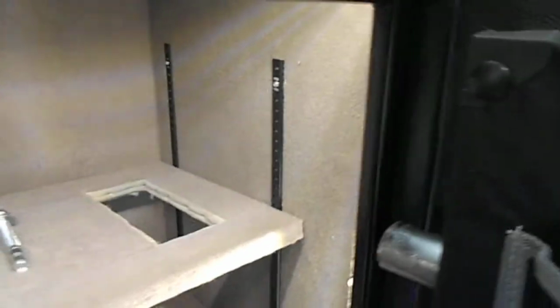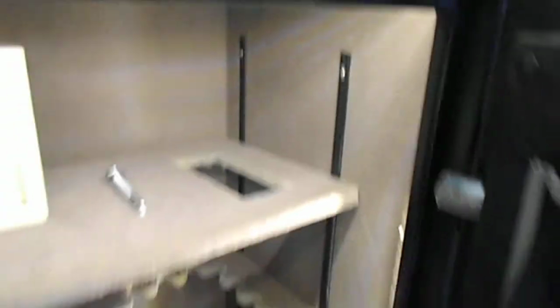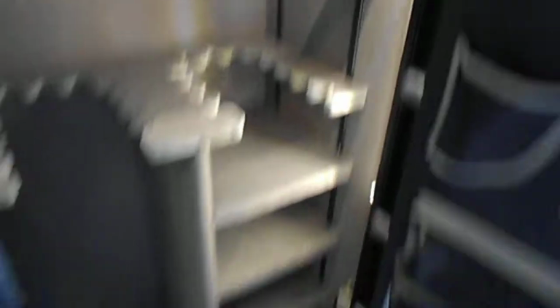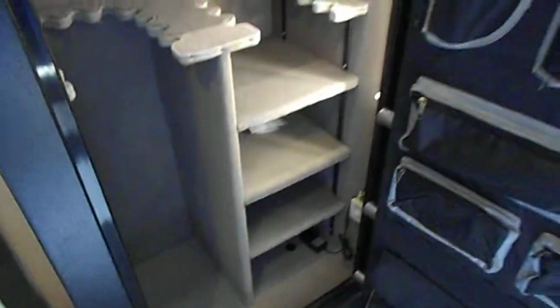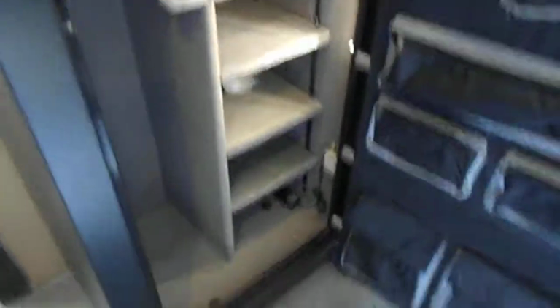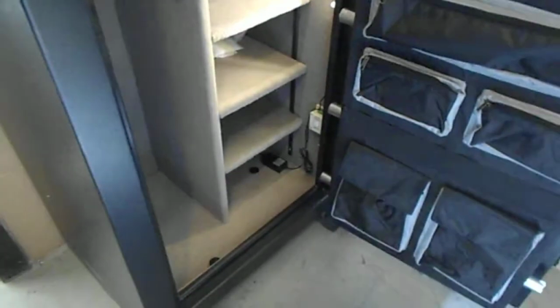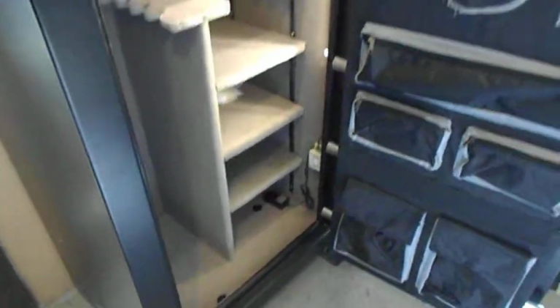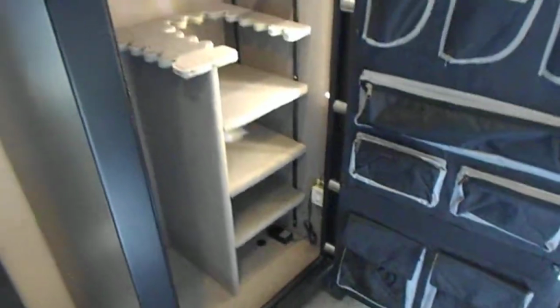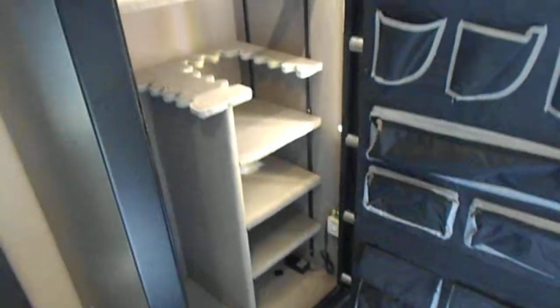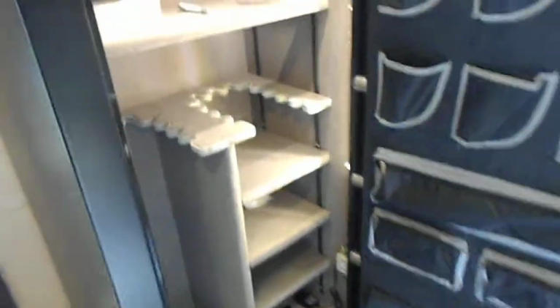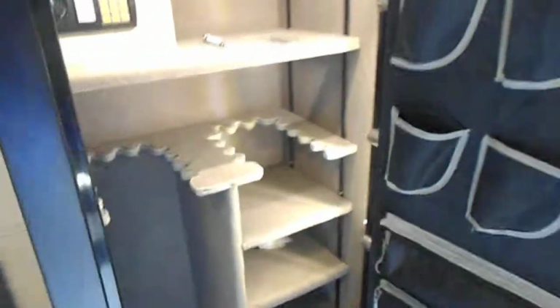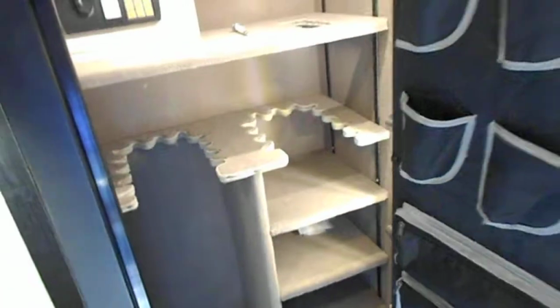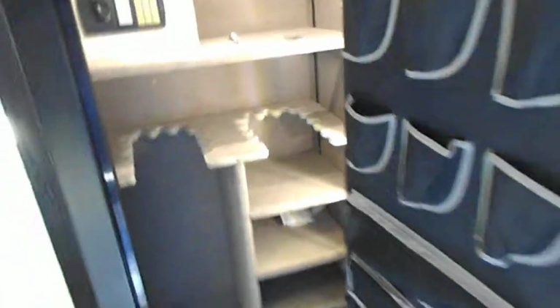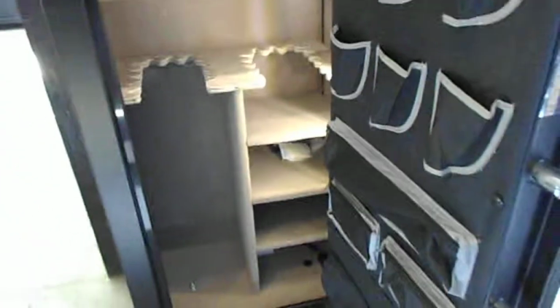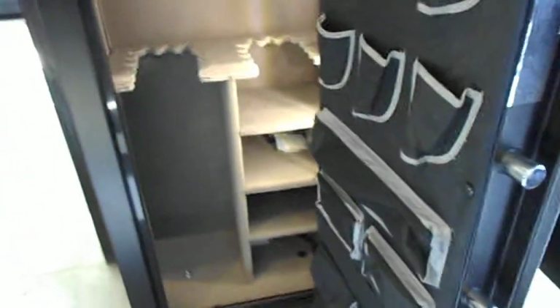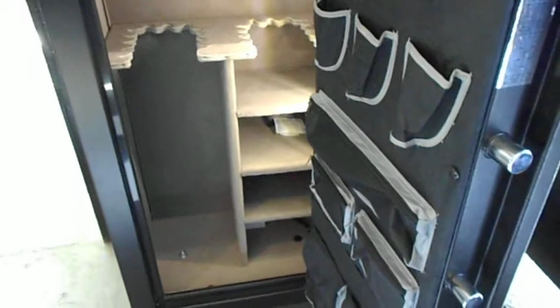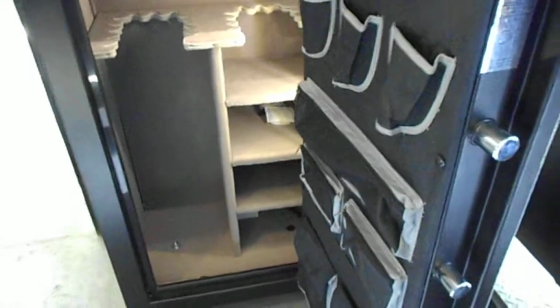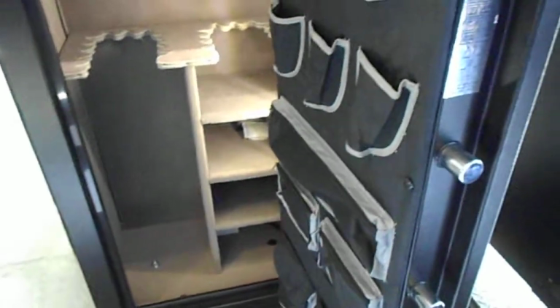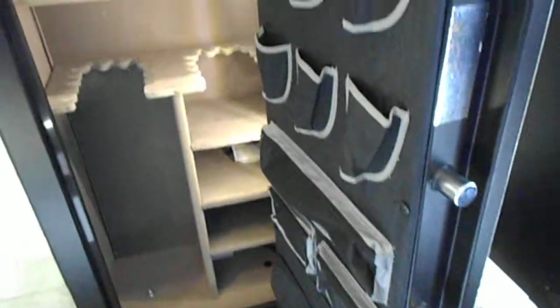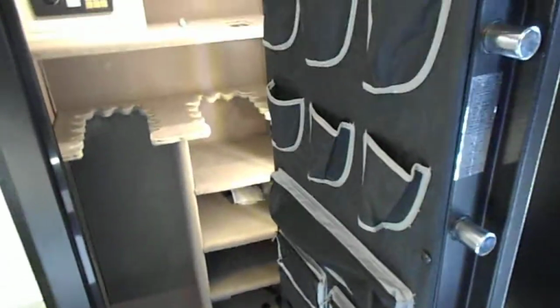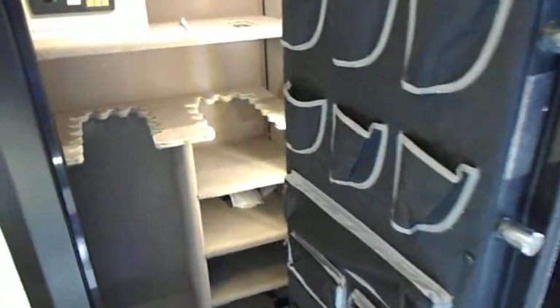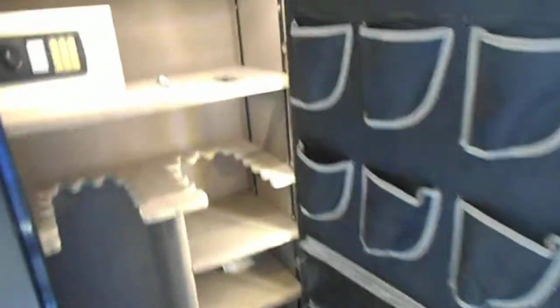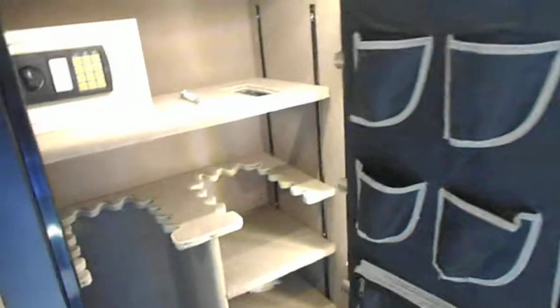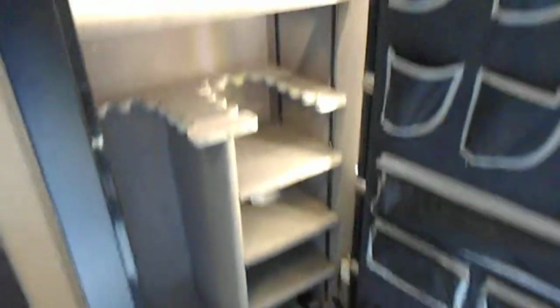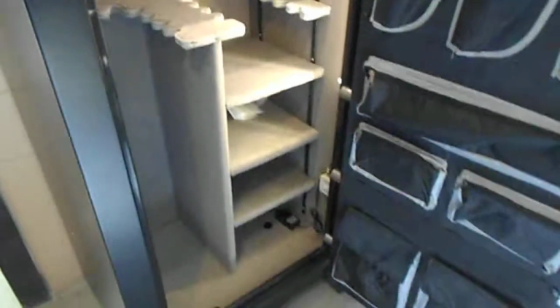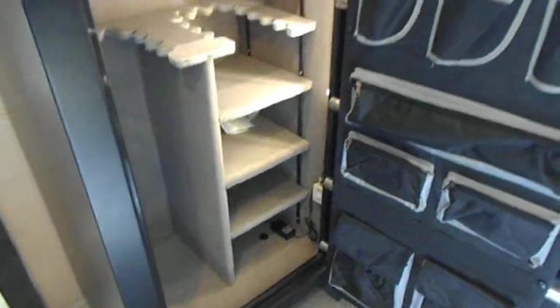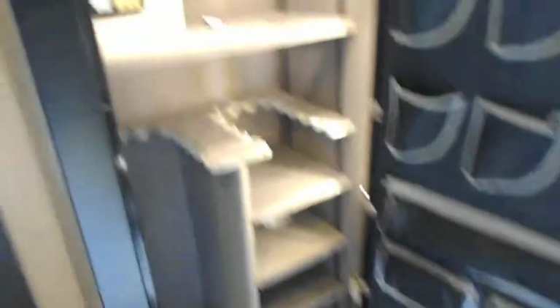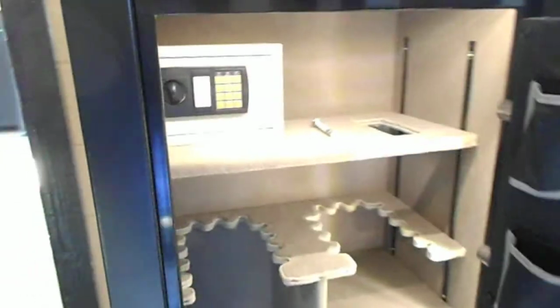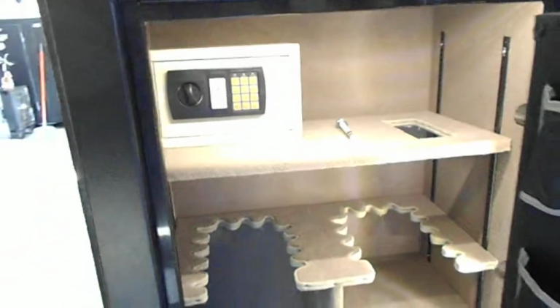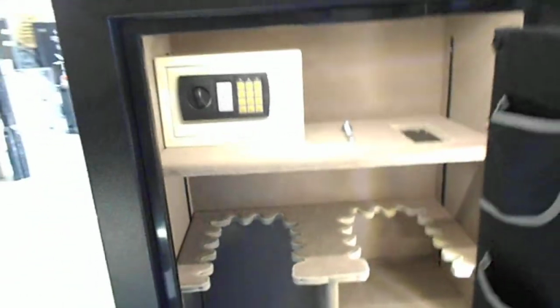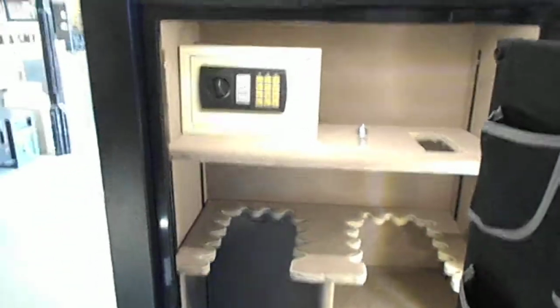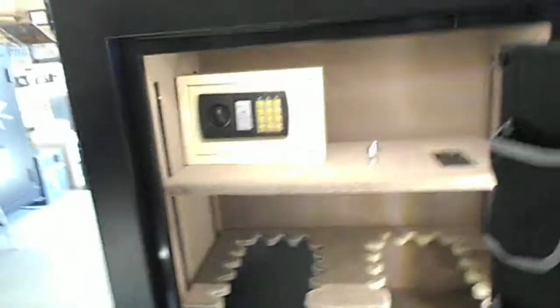This light kit here is $100. The basic safe you can get for $850 — you just add on these features. You want that light kit in there, it's $100. You want the outlet, add another $100.